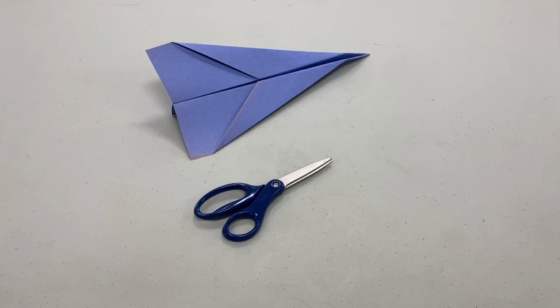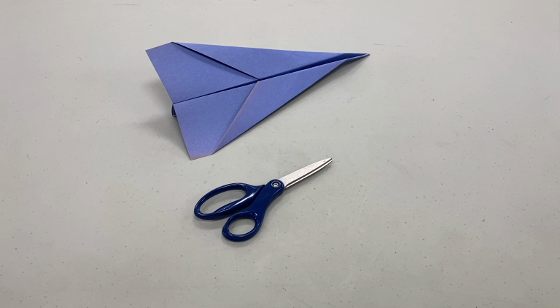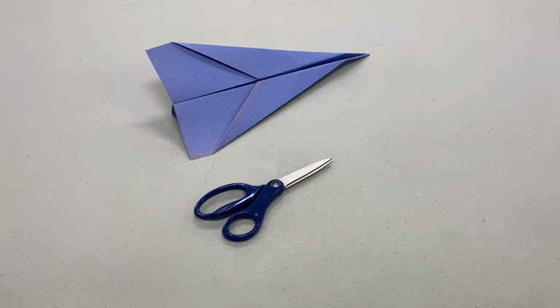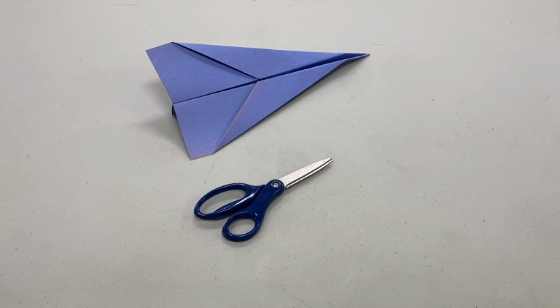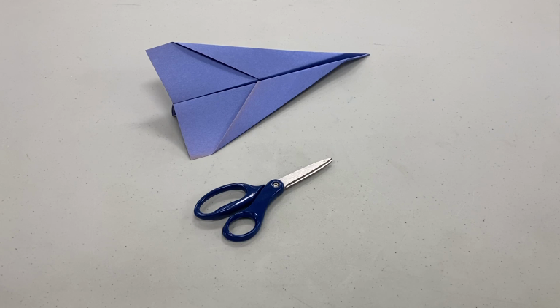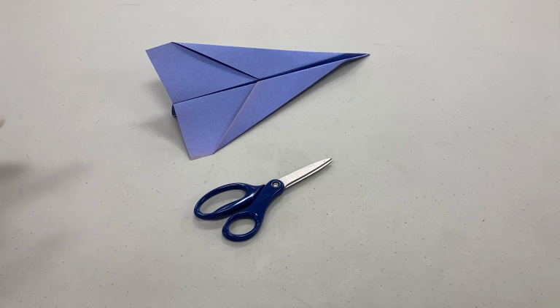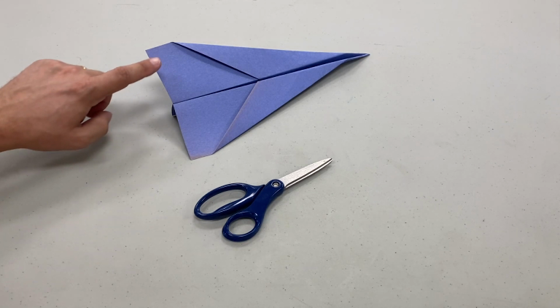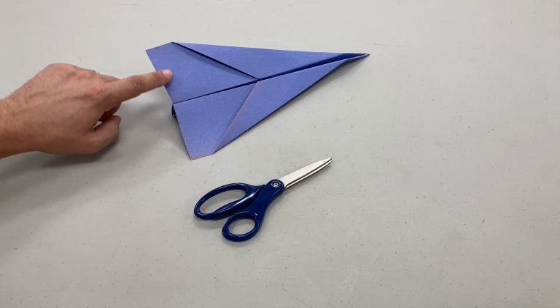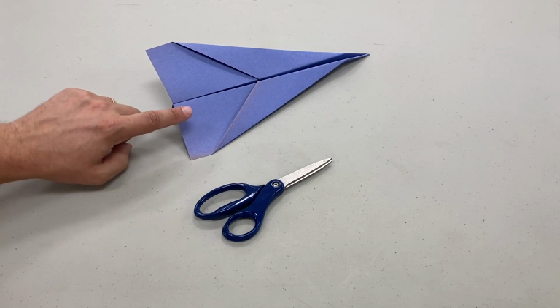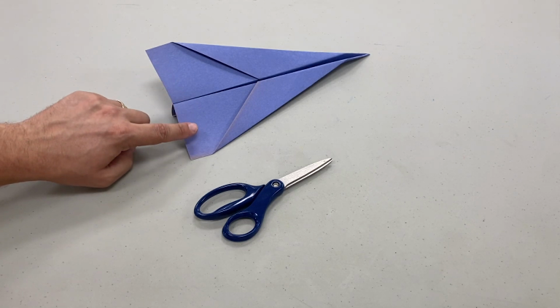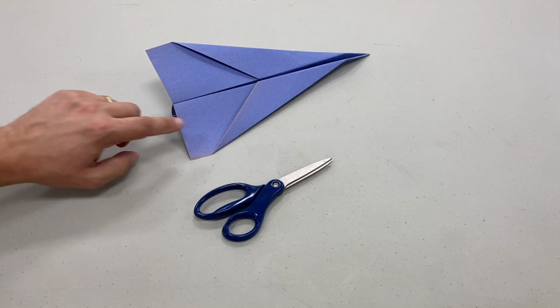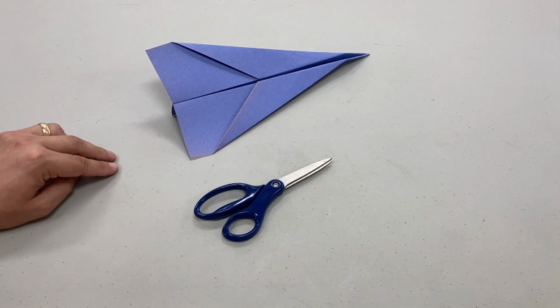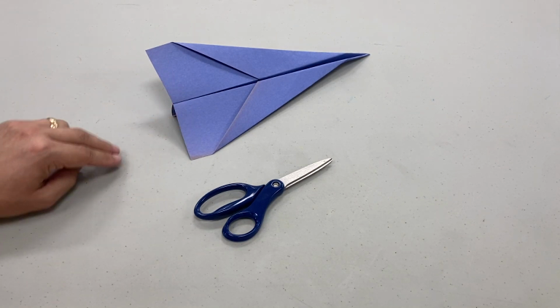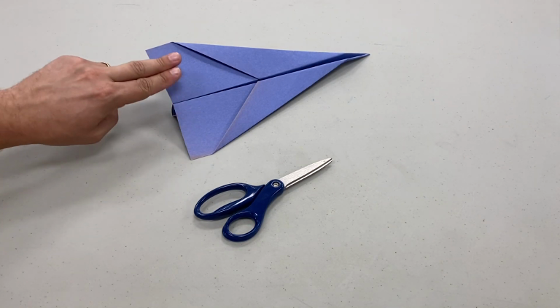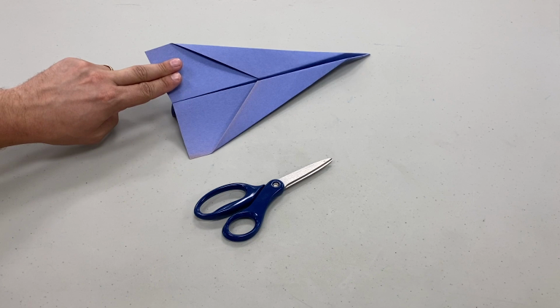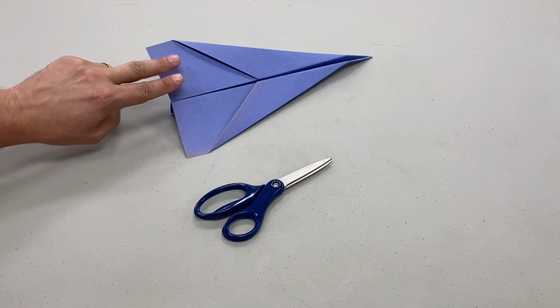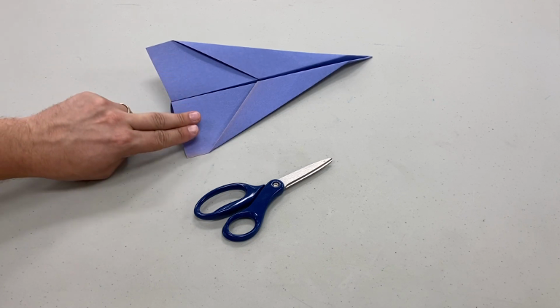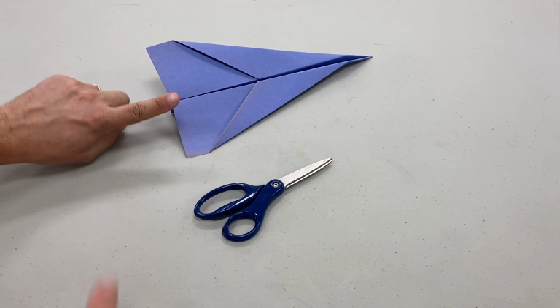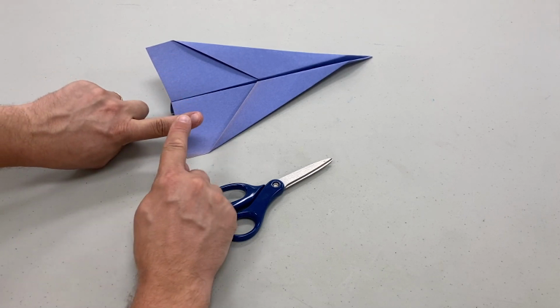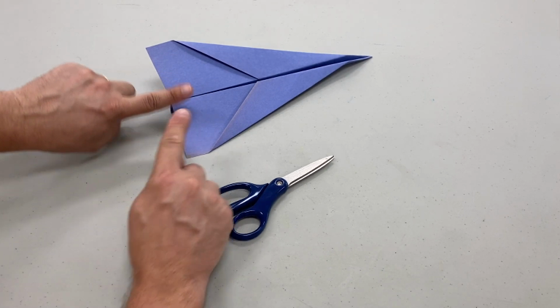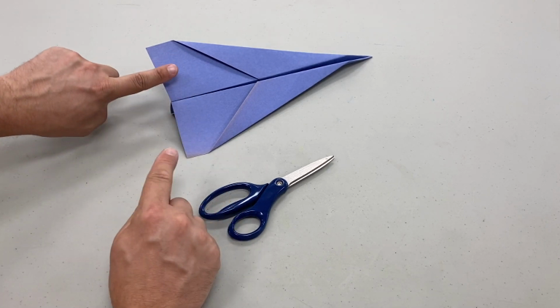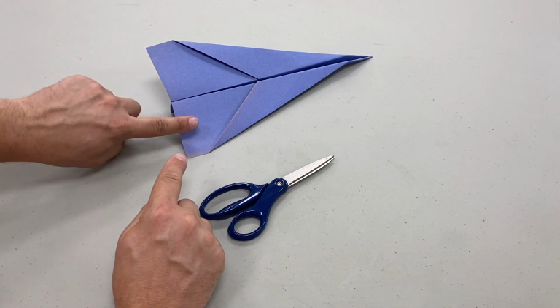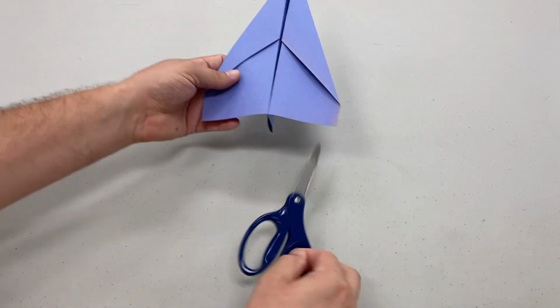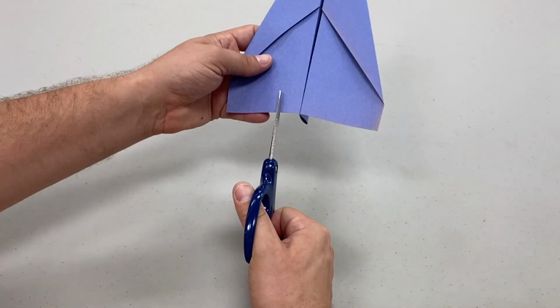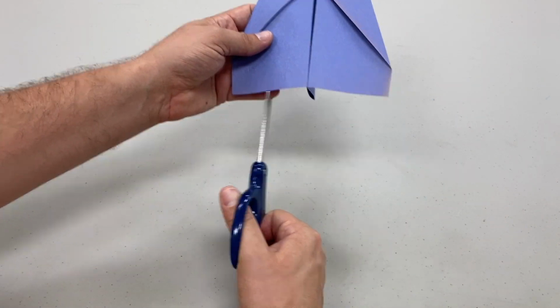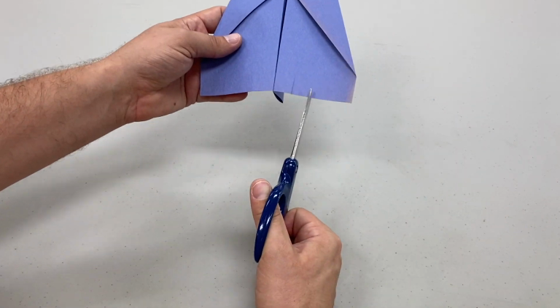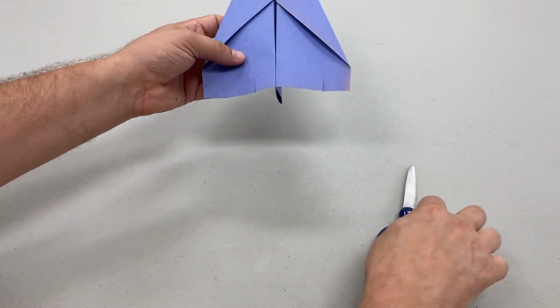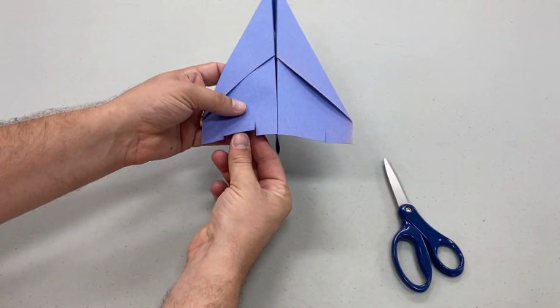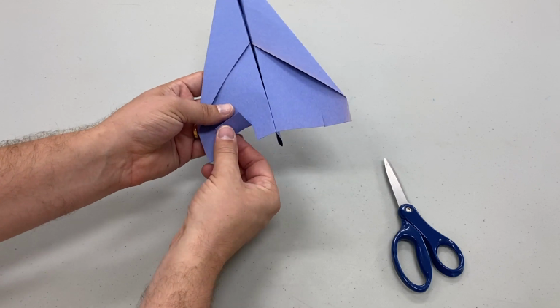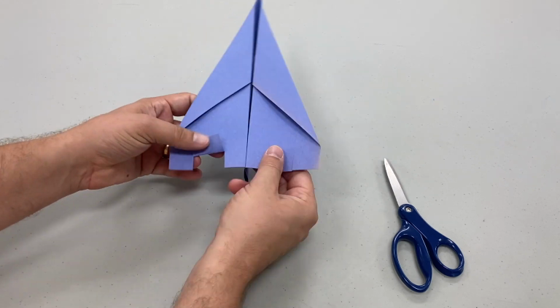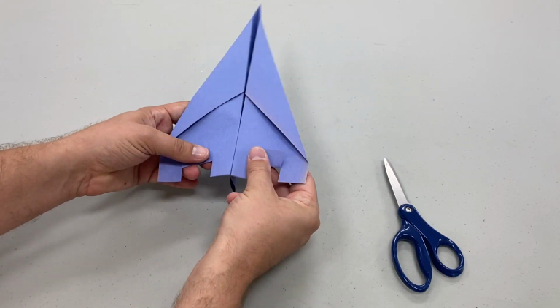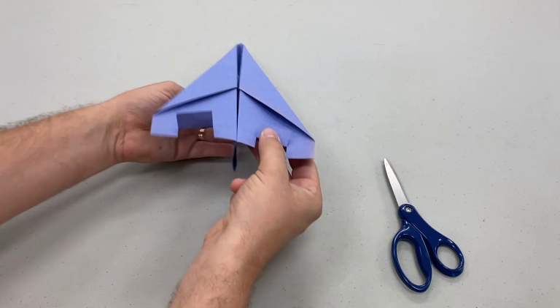To add Elevons to your paper airplane, make two cuts in the rear middle of each wing. The cut should be about the width of two fingers and the length of your fingernail. It's better to start with smaller cuts and adjust accordingly as you experiment with your plane.